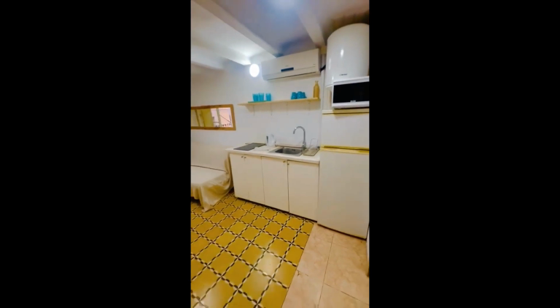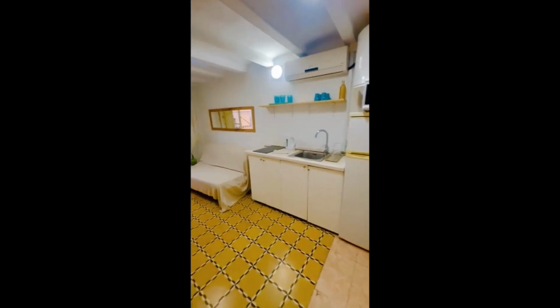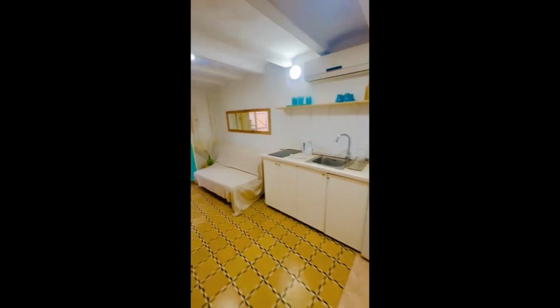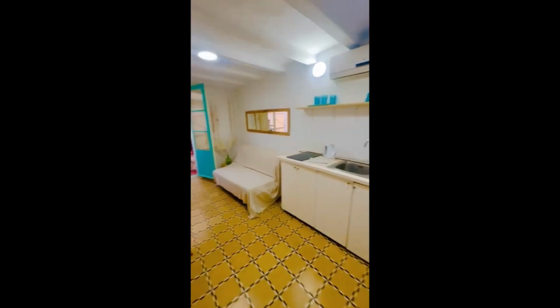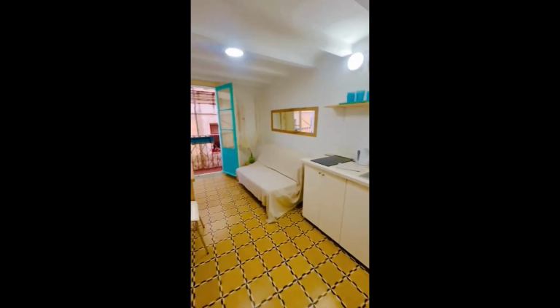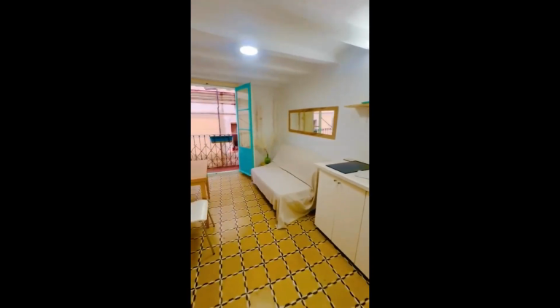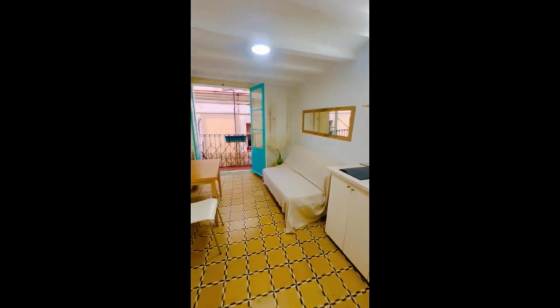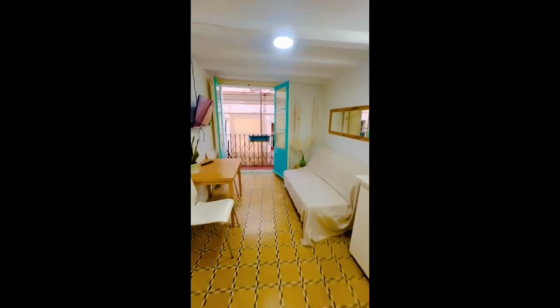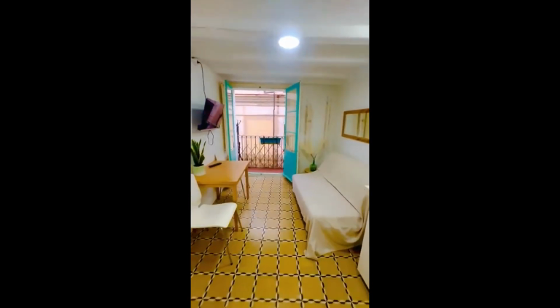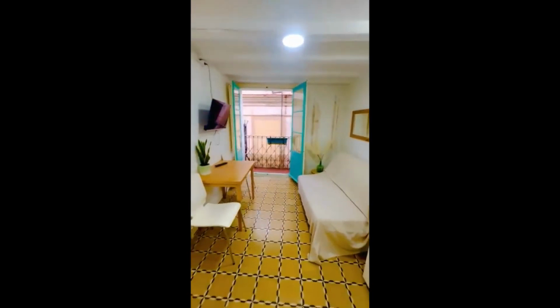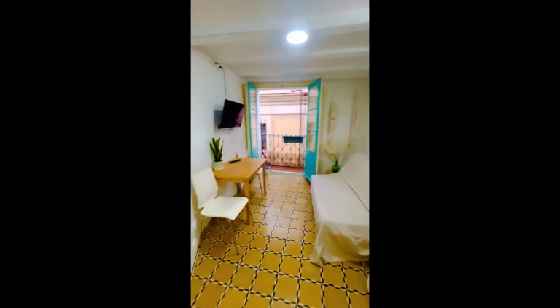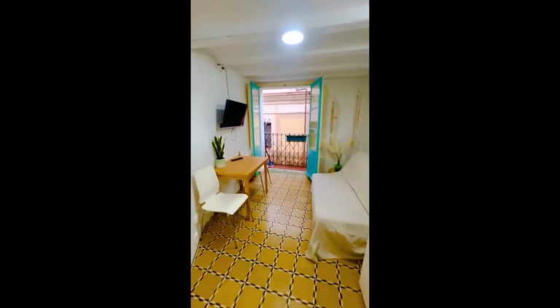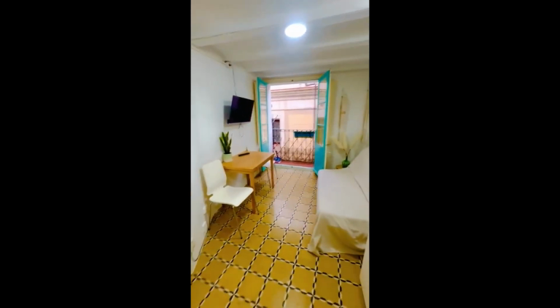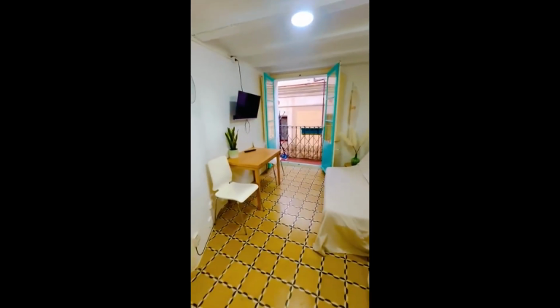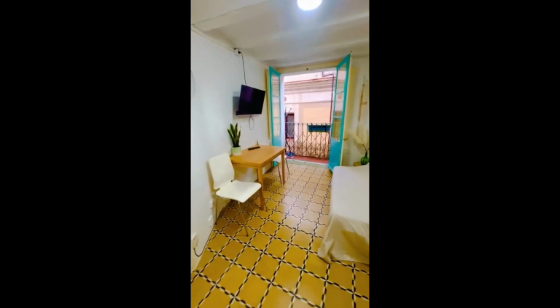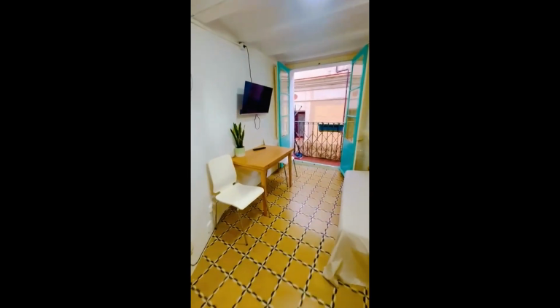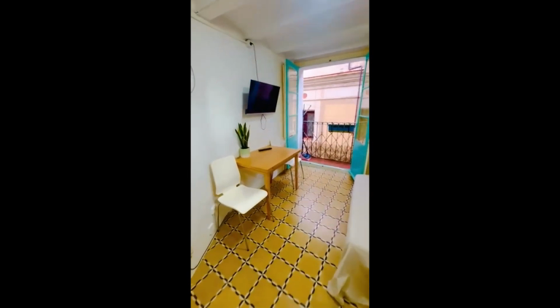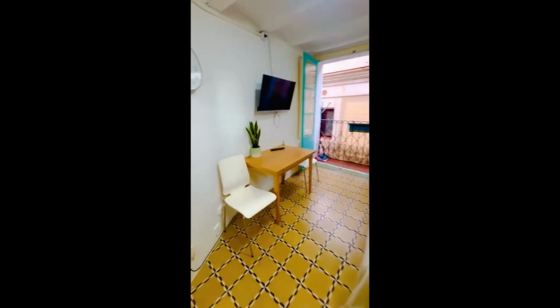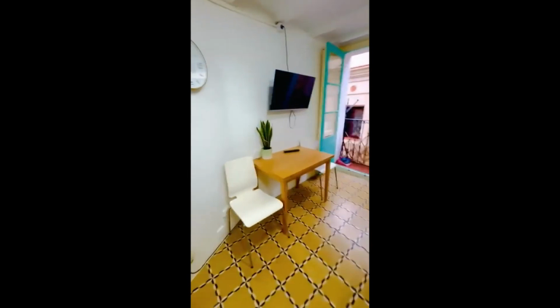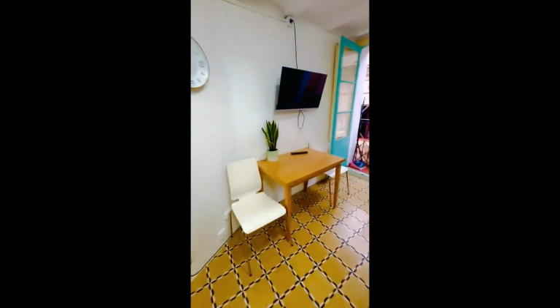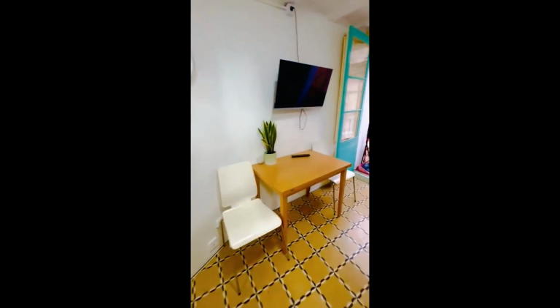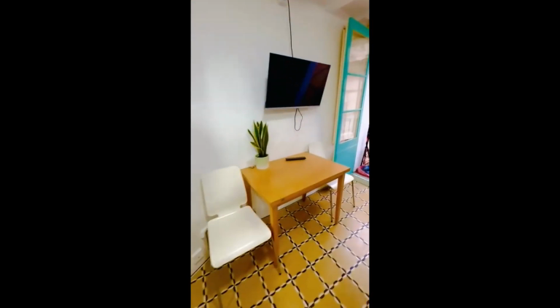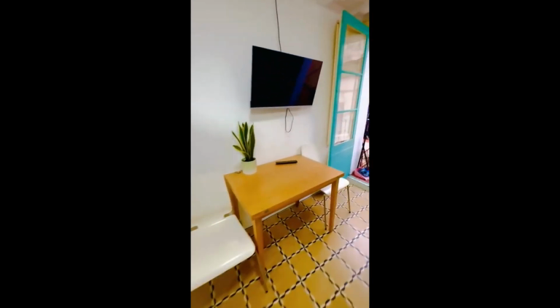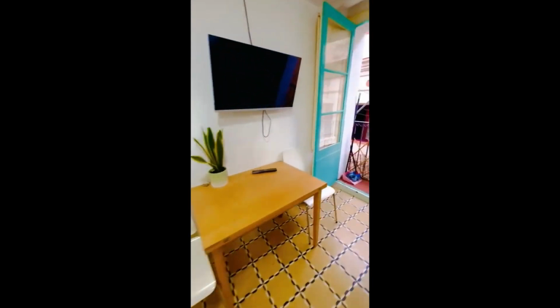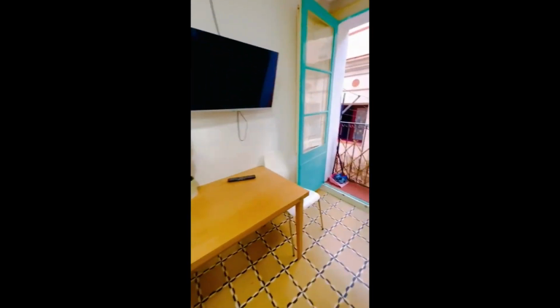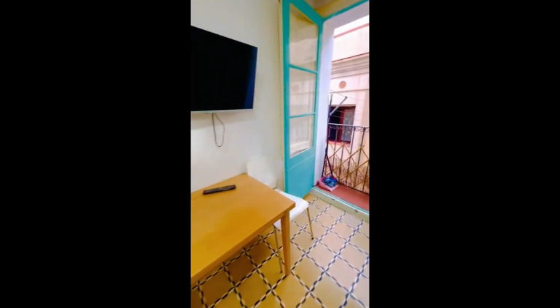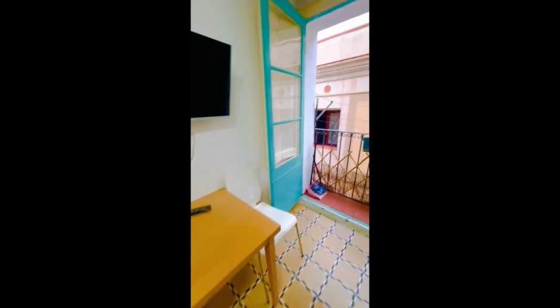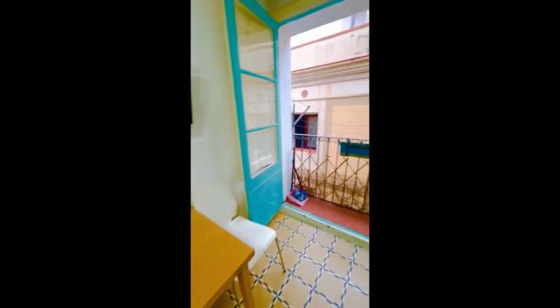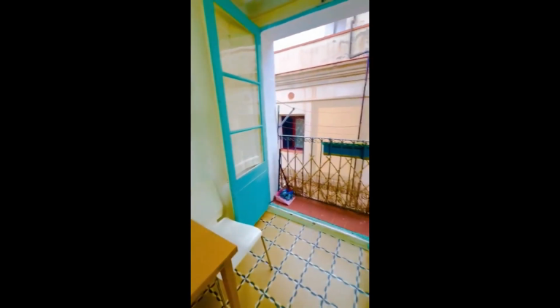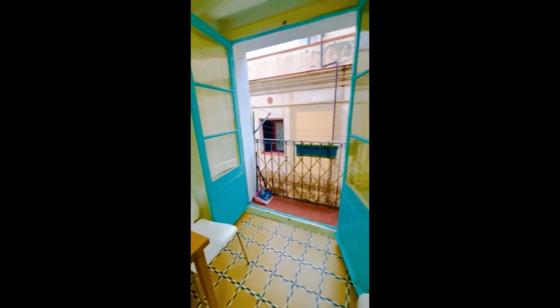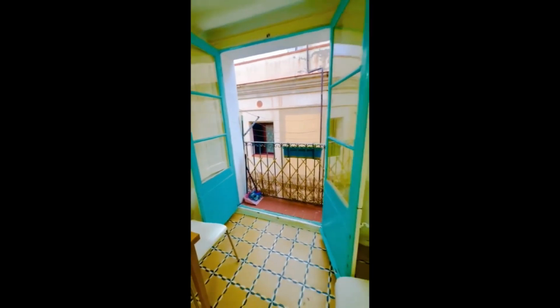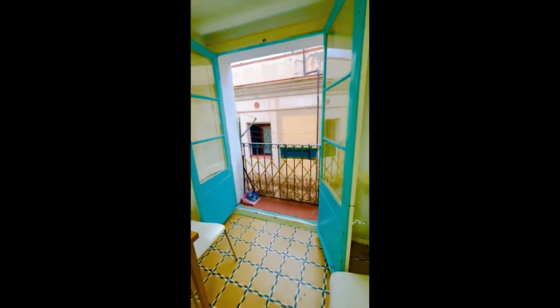So from the front door, you come in and you'll be in the living room. We have the kitchen on the right side and a sitting area right on the side with a sofa, a dining table, a couple of chairs, and a TV.